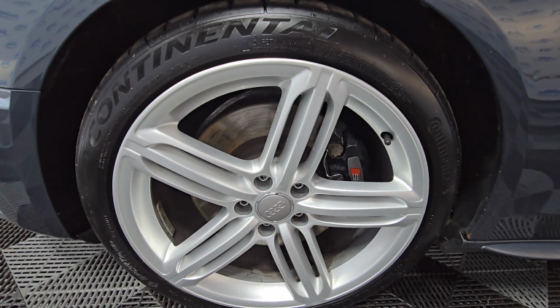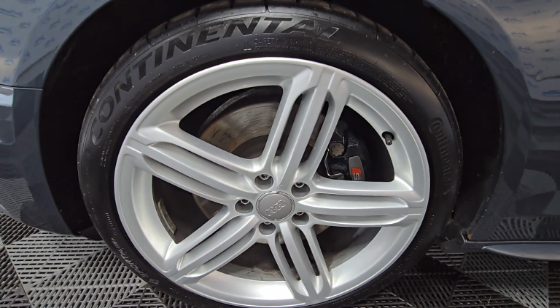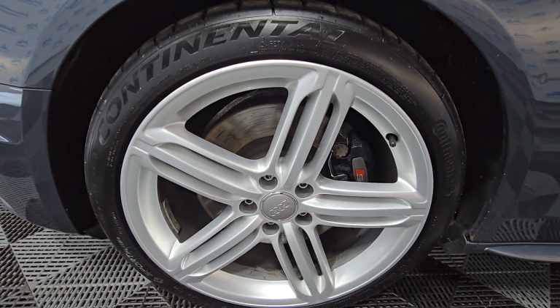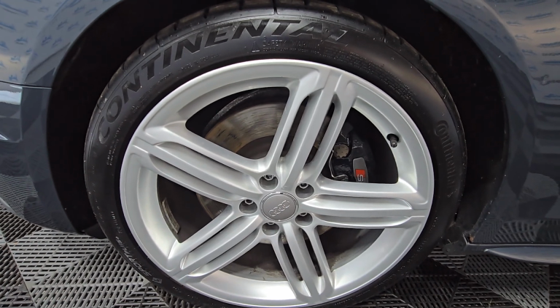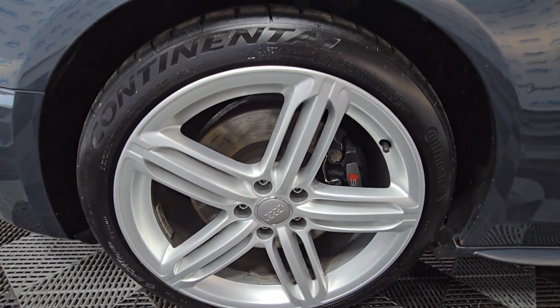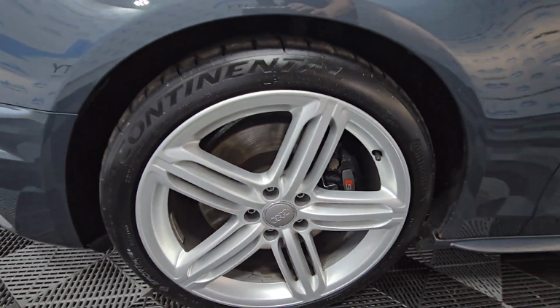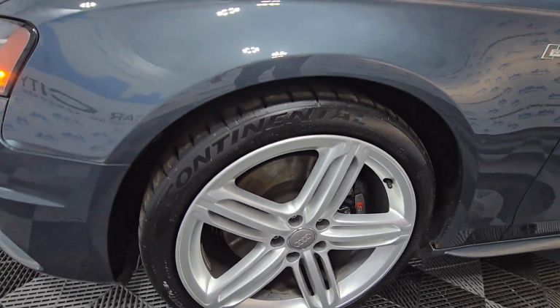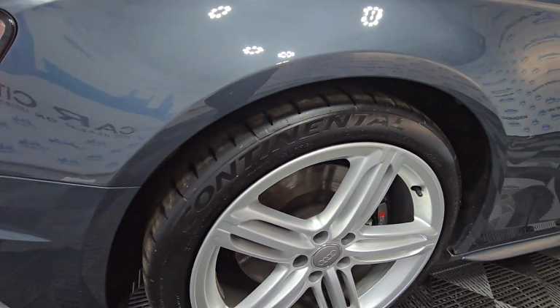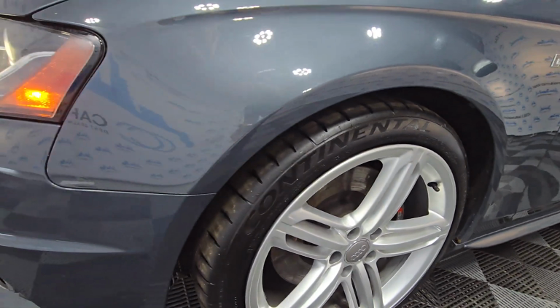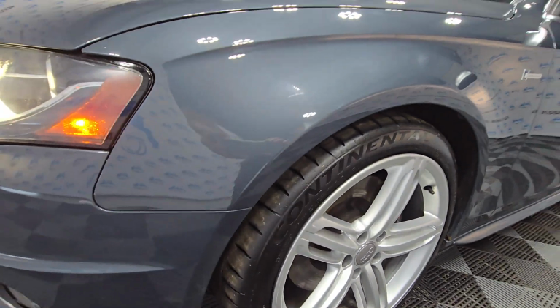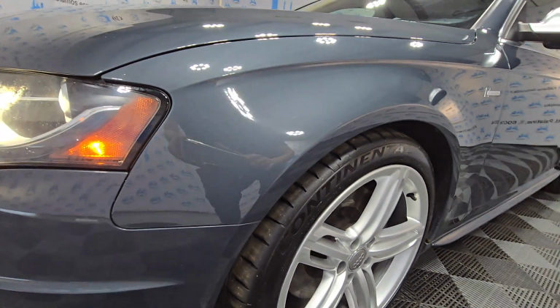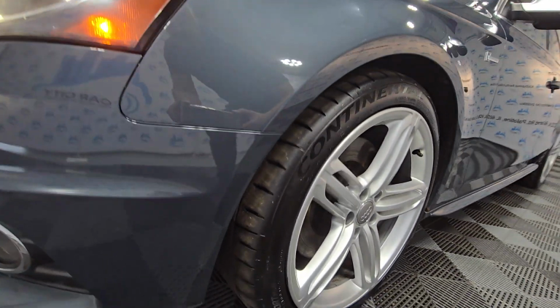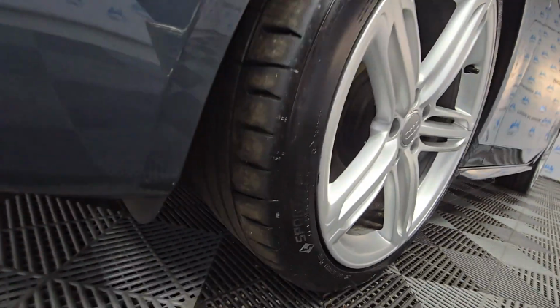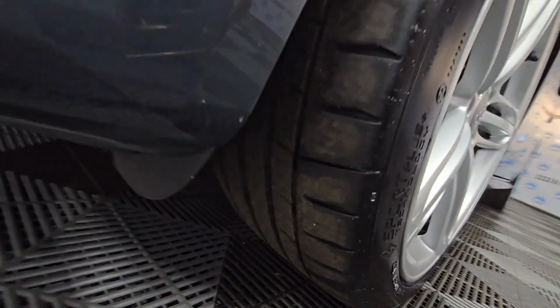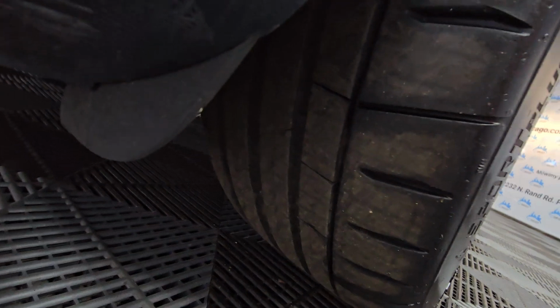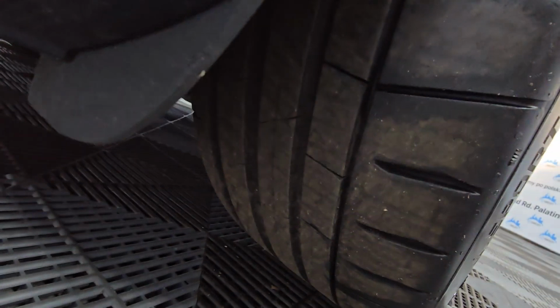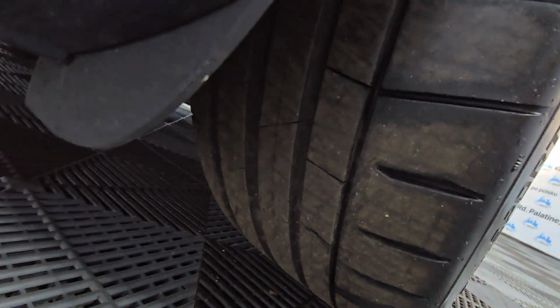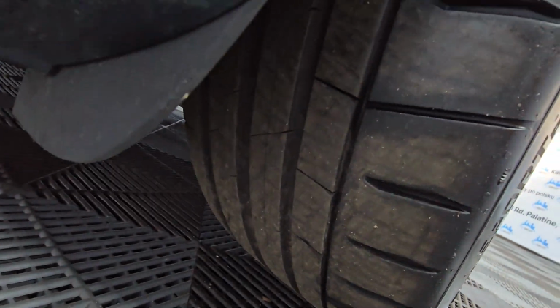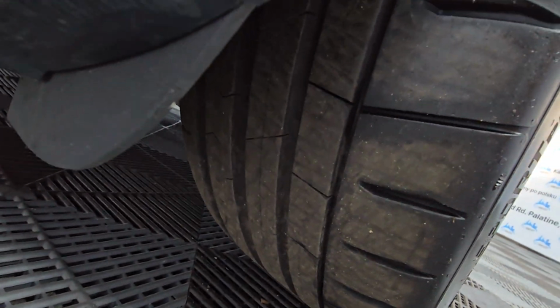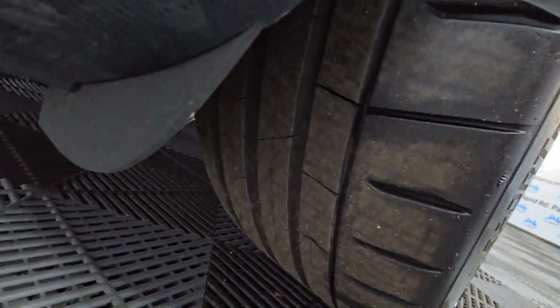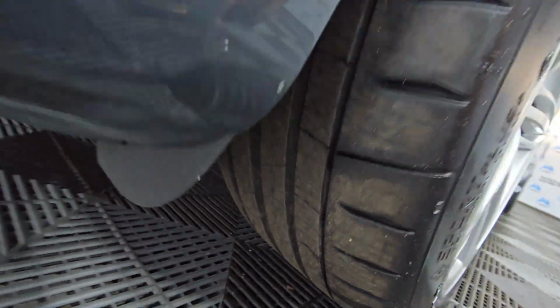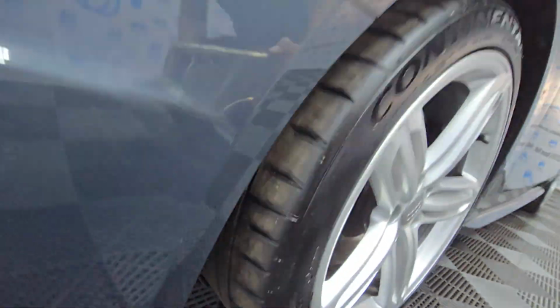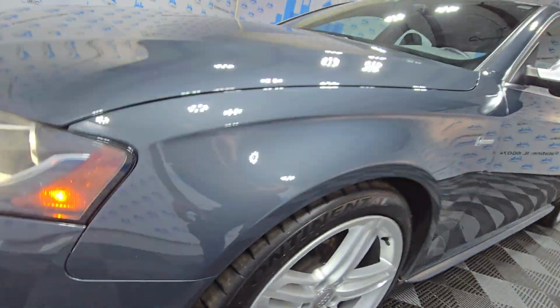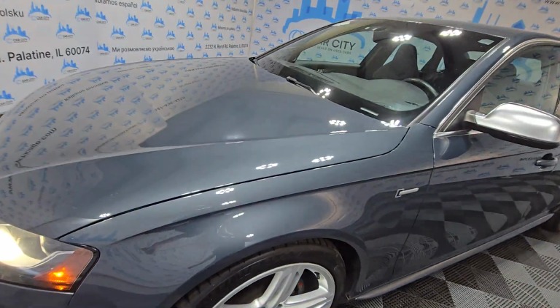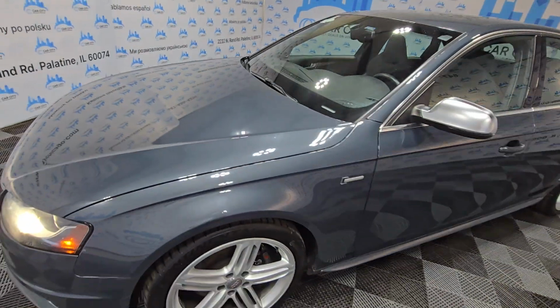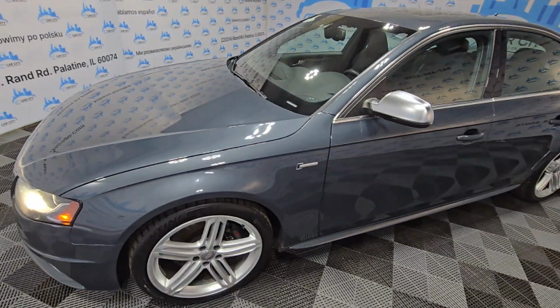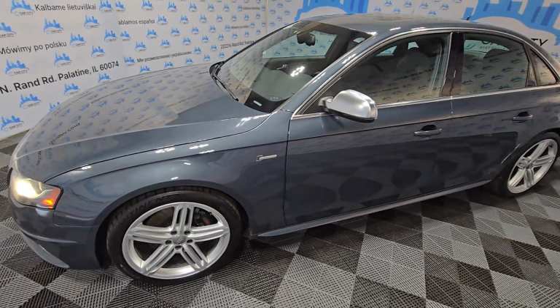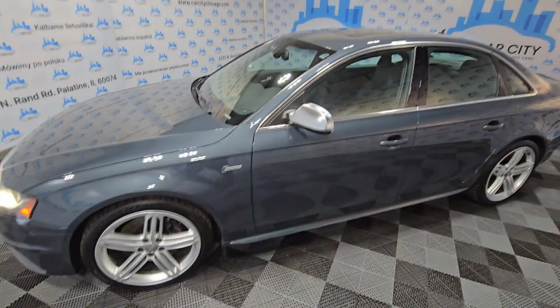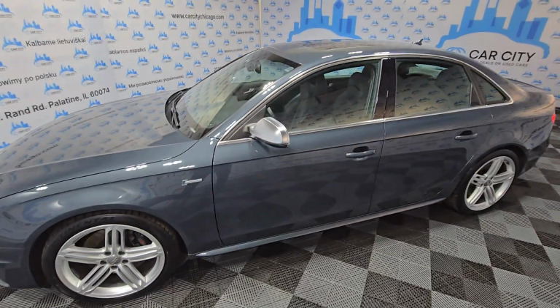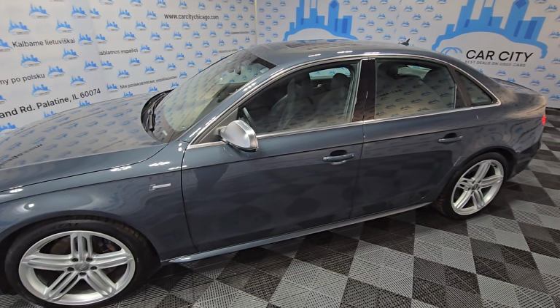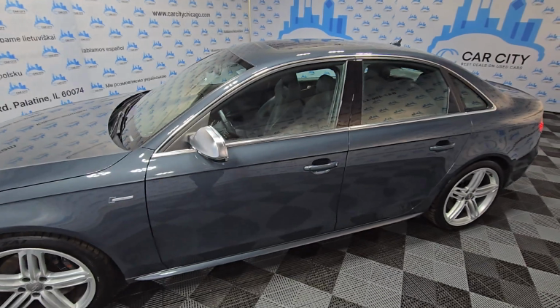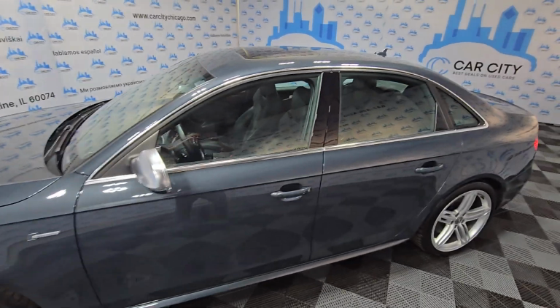Rims are in great condition with Continental tires — there is tread there. Very hard to find these clean units. Let's look inside.